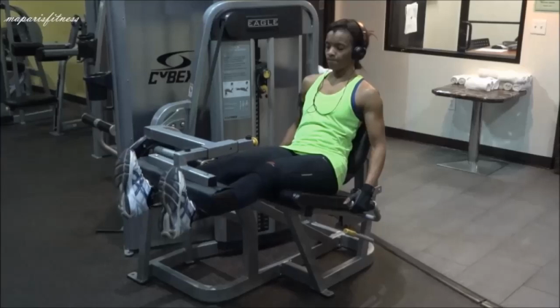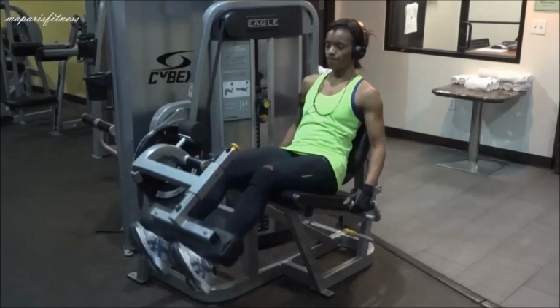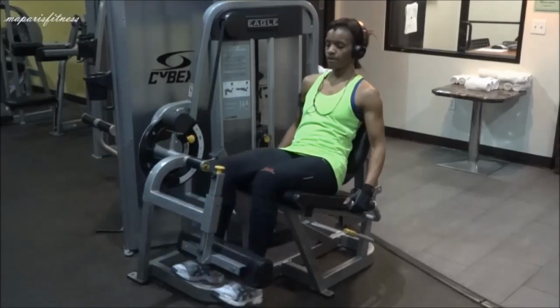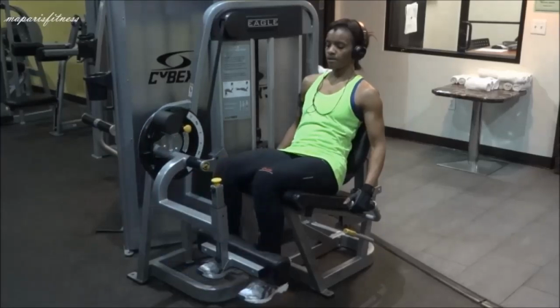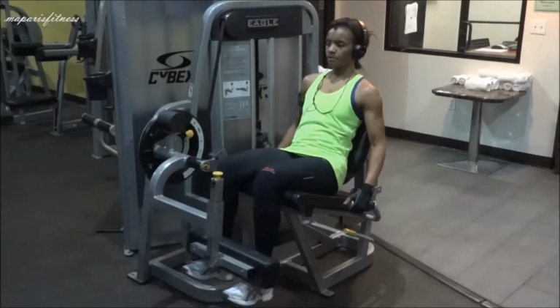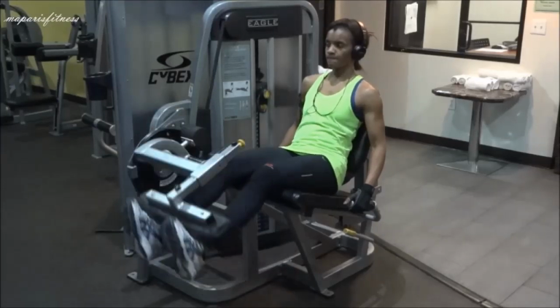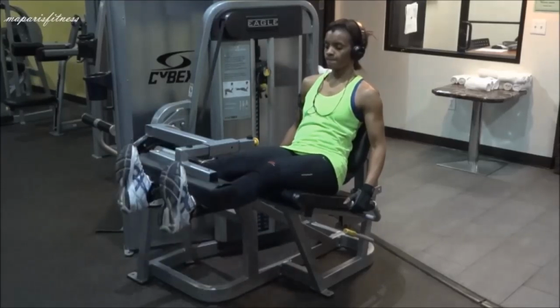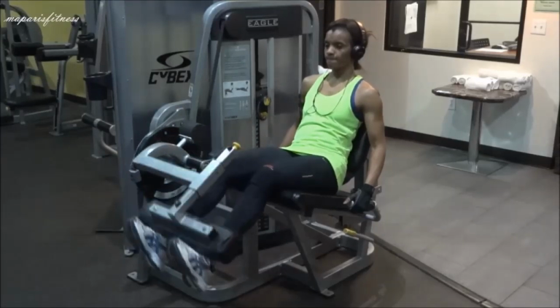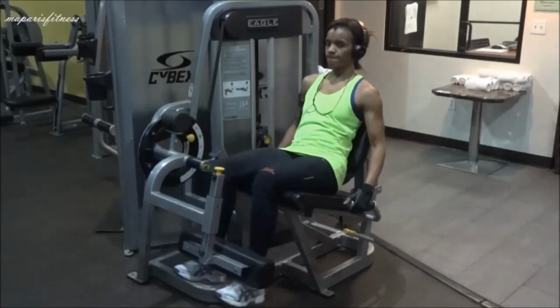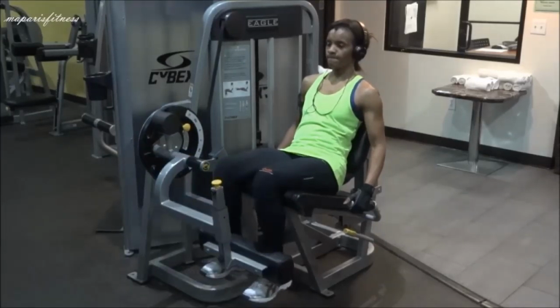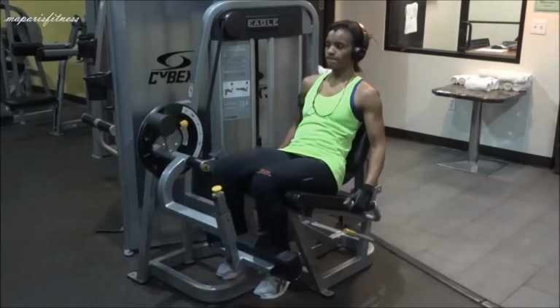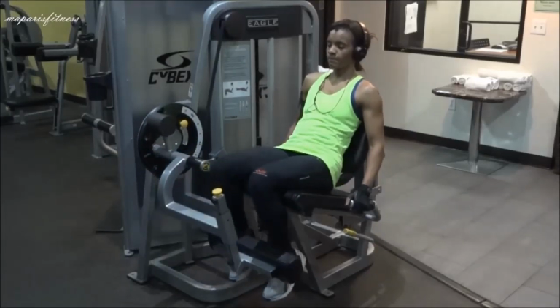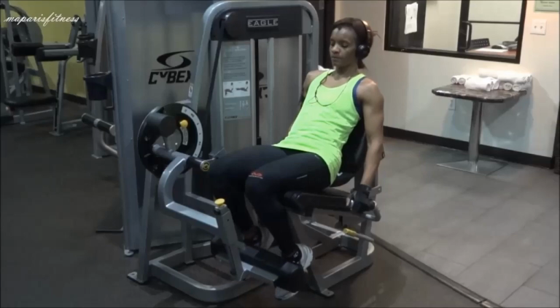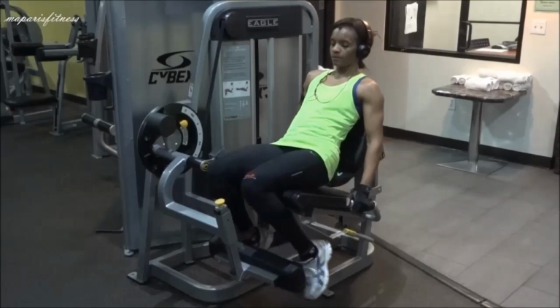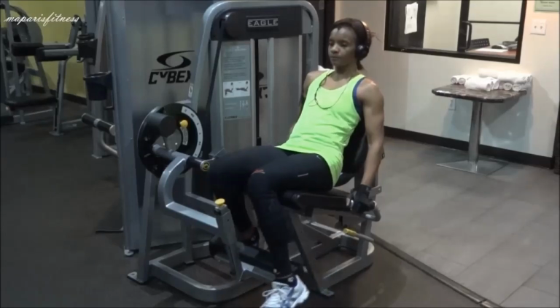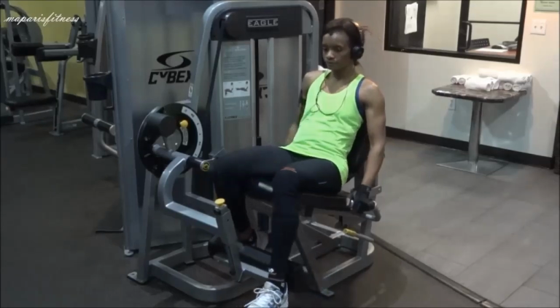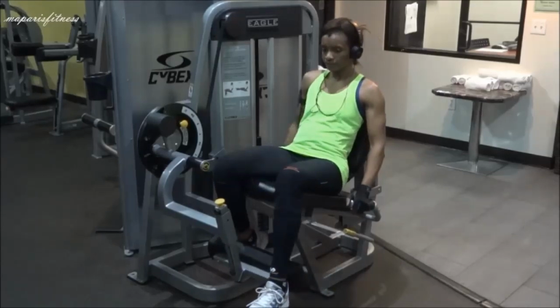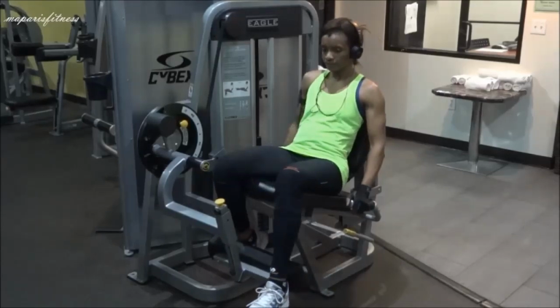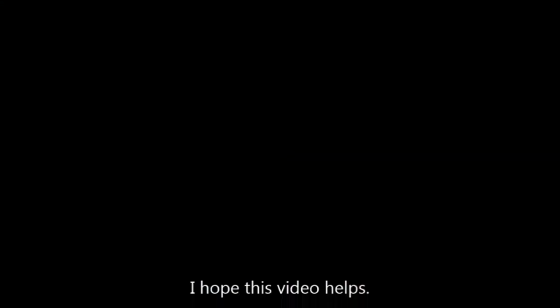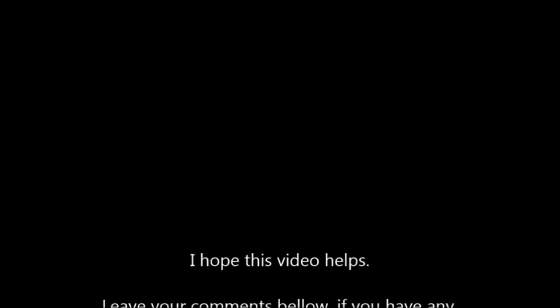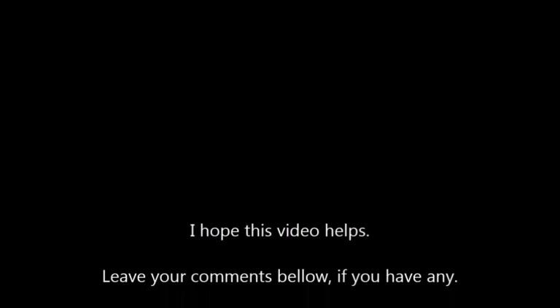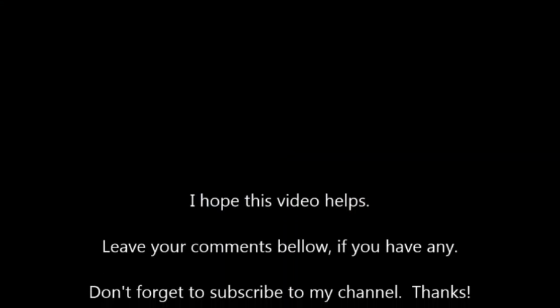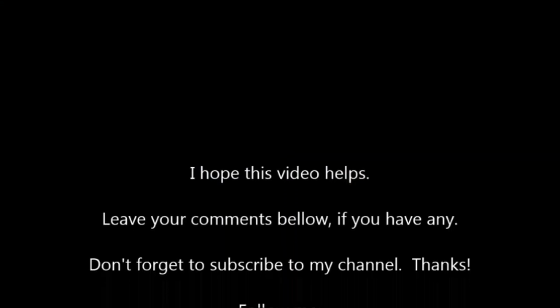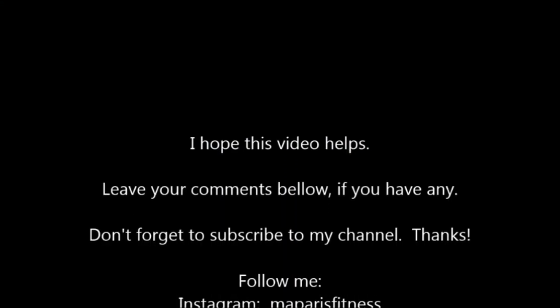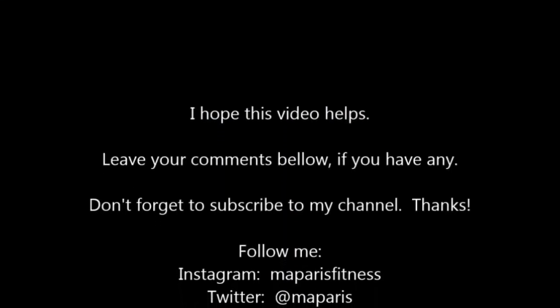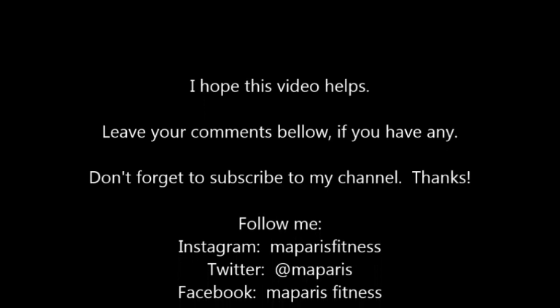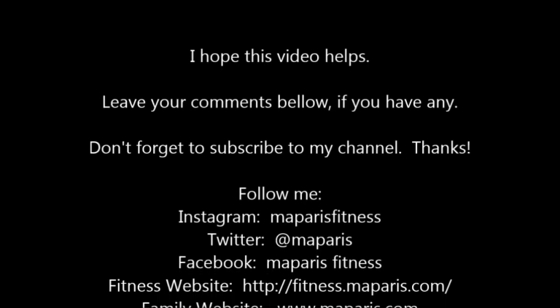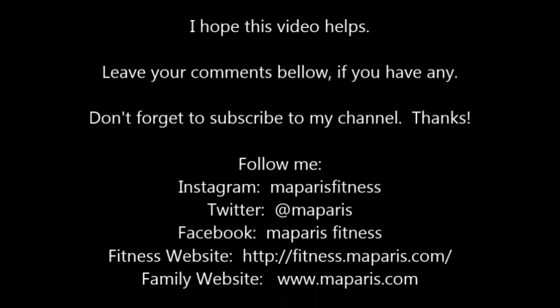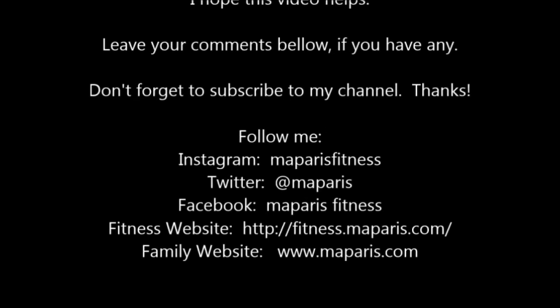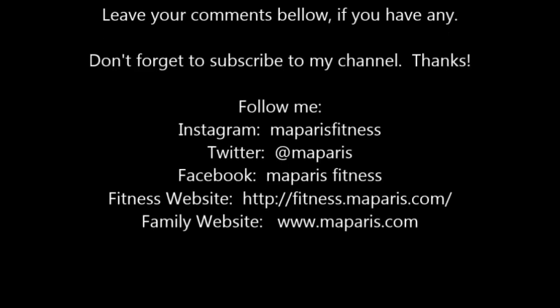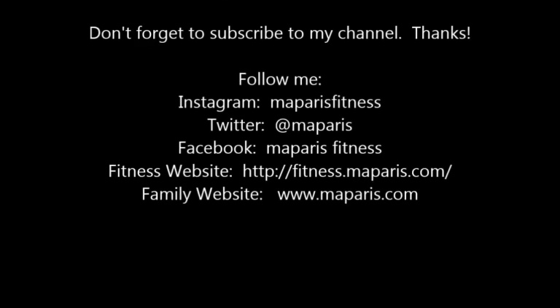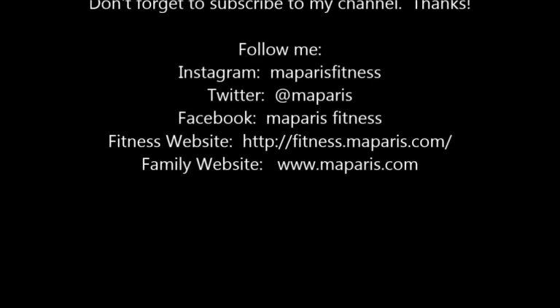If you liked this video, please subscribe and share it with anybody you know who might need some help at the gym. Tell them to watch this, and hopefully the way I explained it is helpful to you. Thanks for watching.